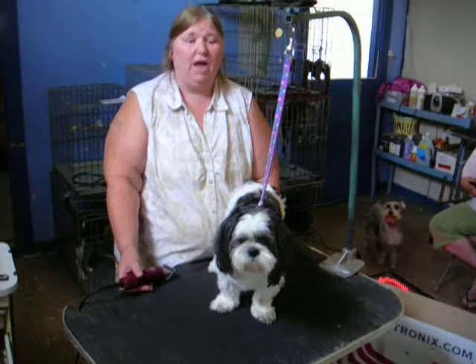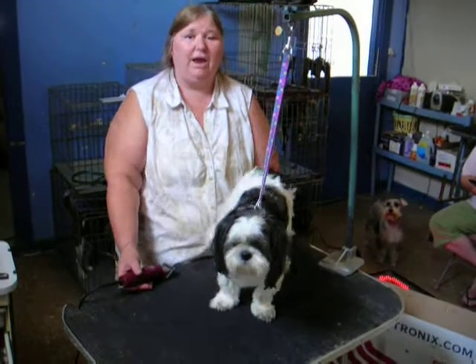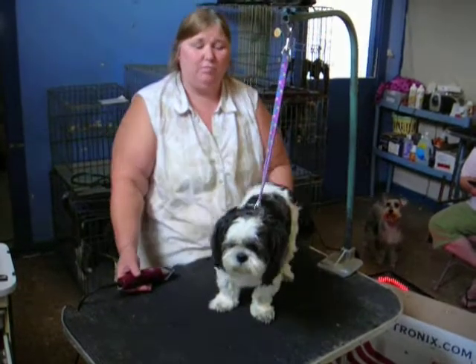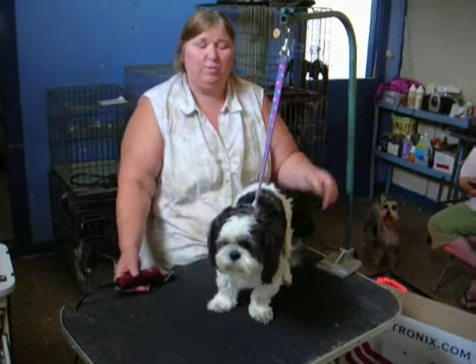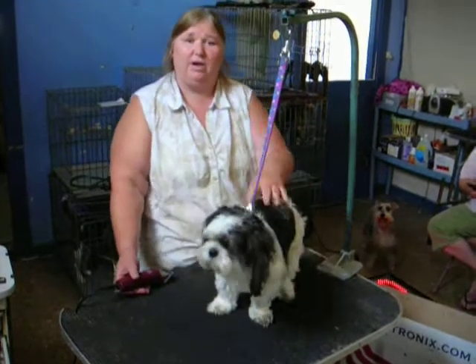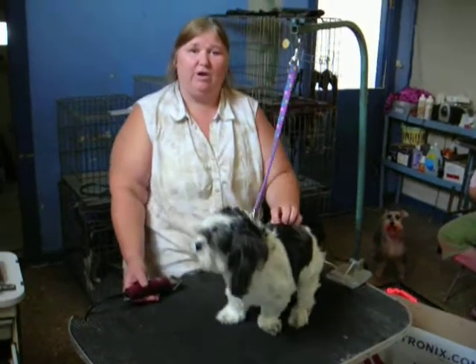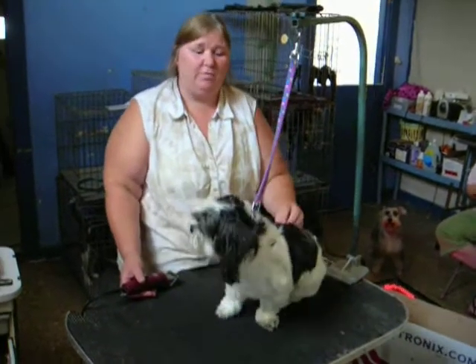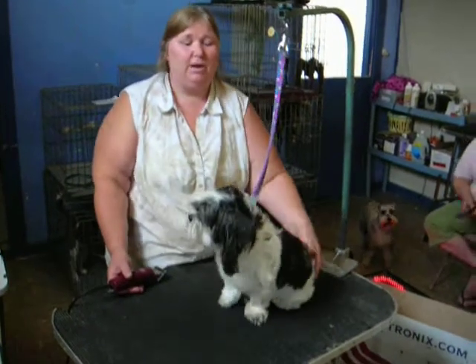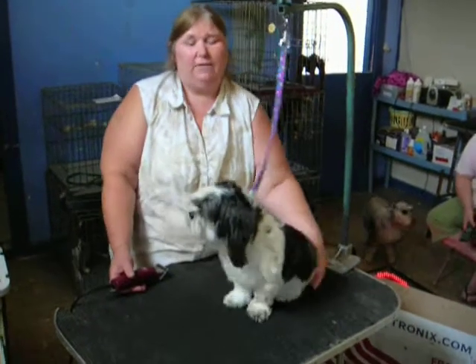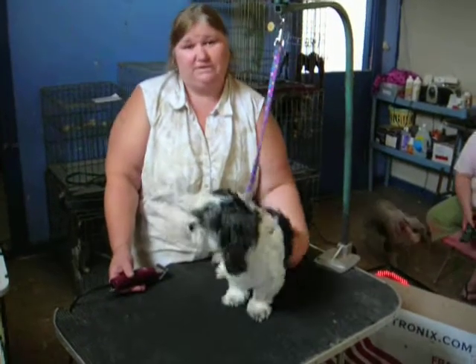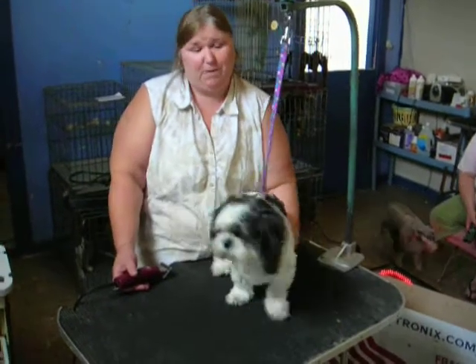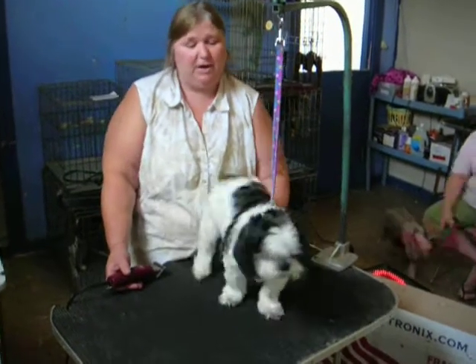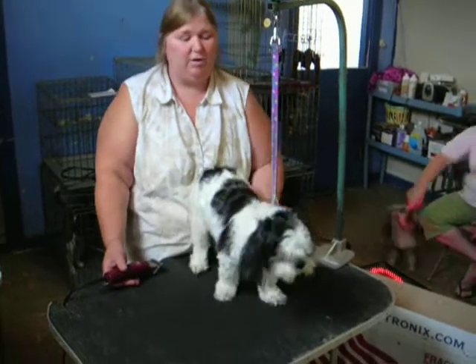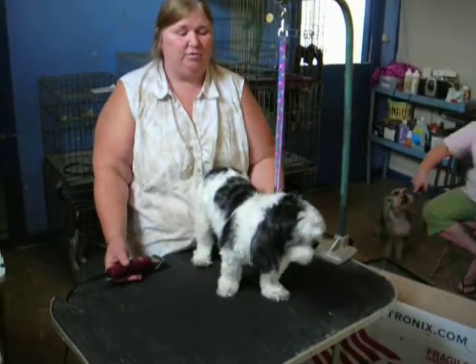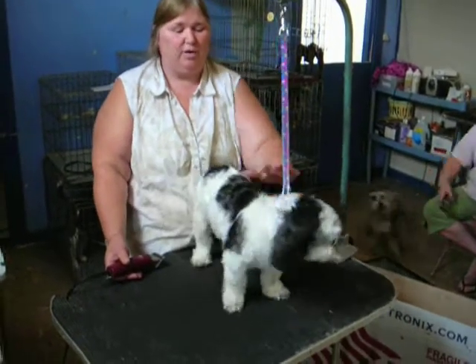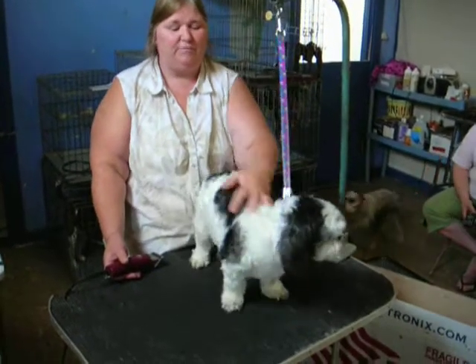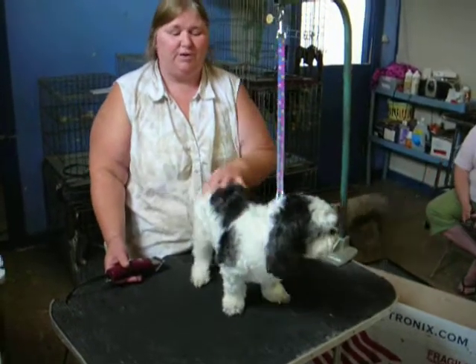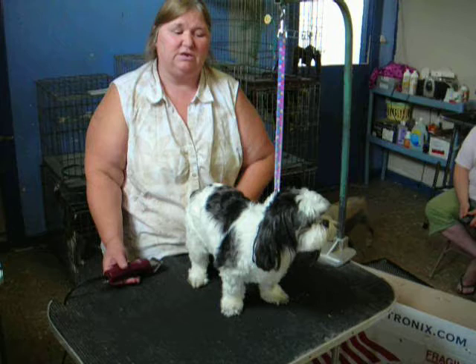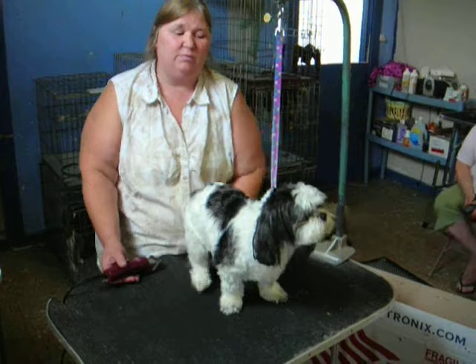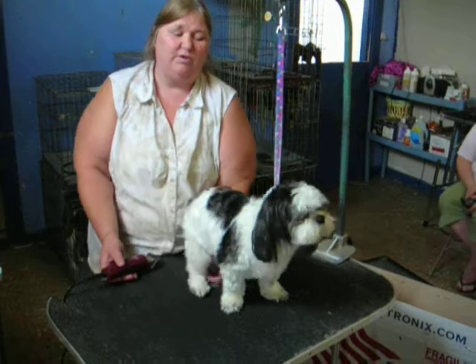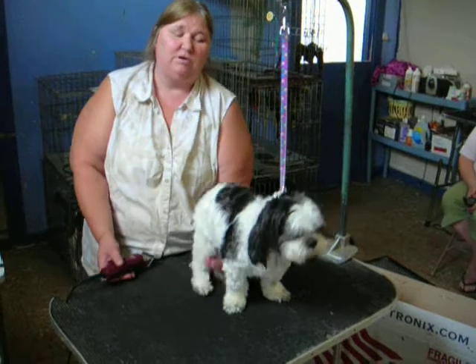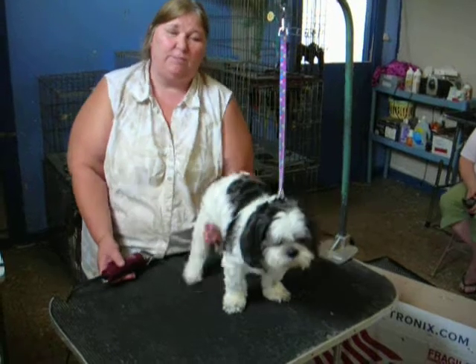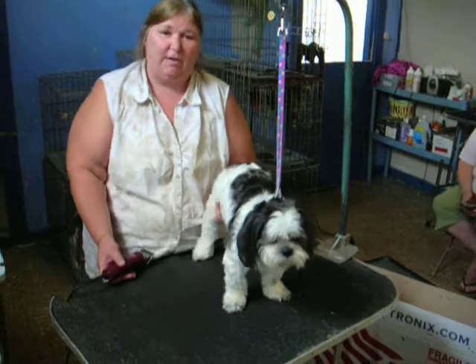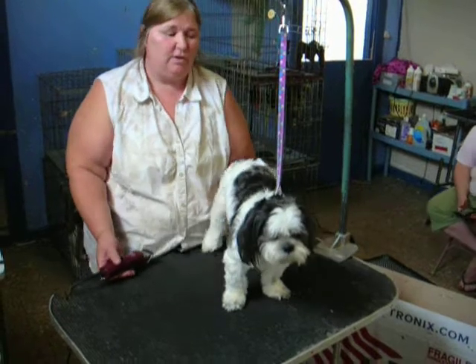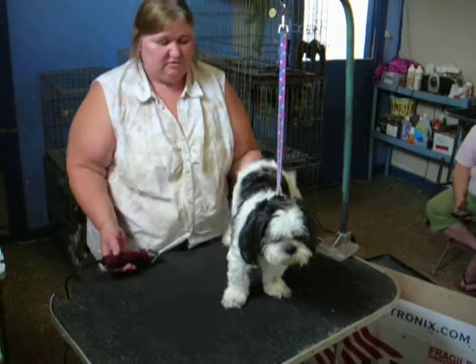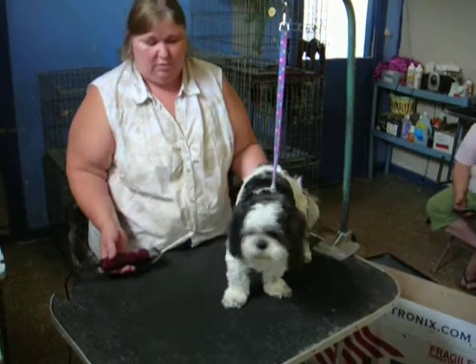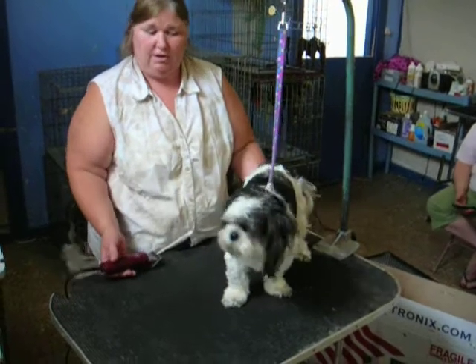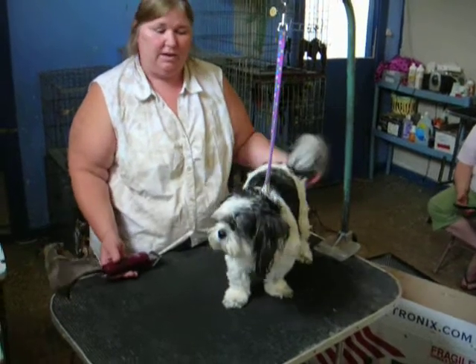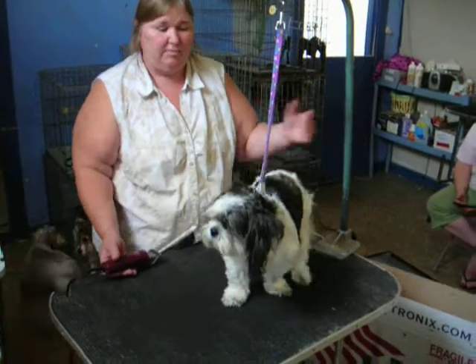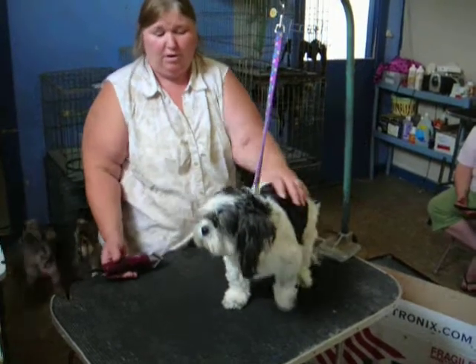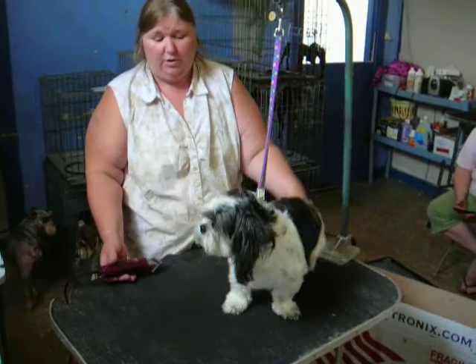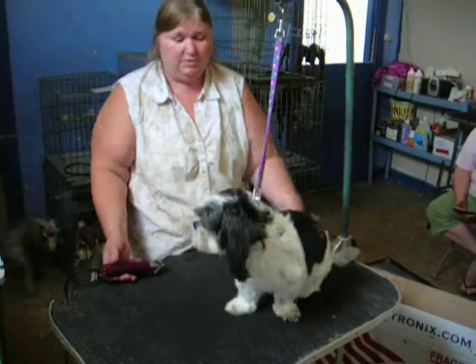Hi, I'm Norma at Cut and Dry Grooming and this is Buddy and we're going to do a rough and finish to get him ready for his bath so we can get him groomed.